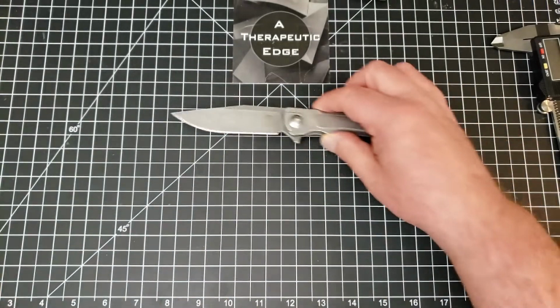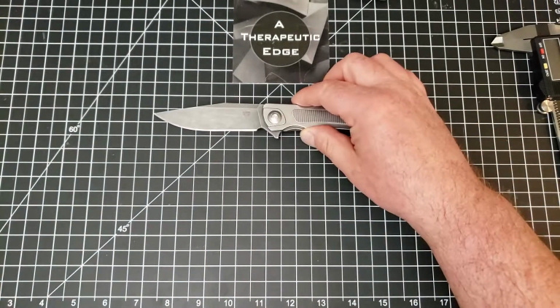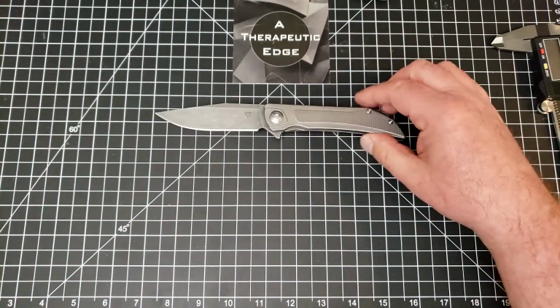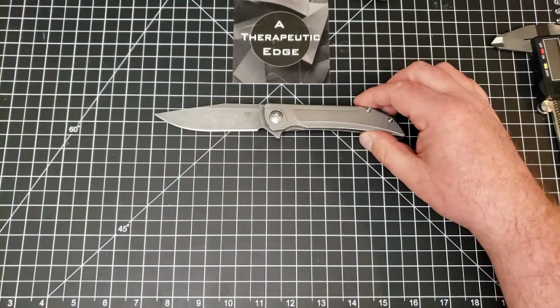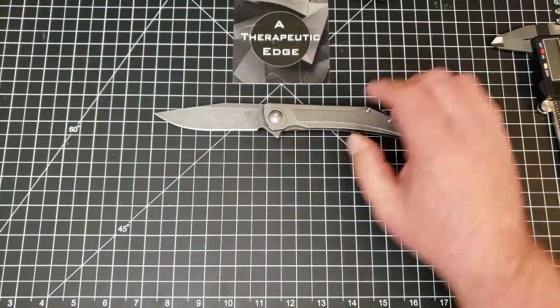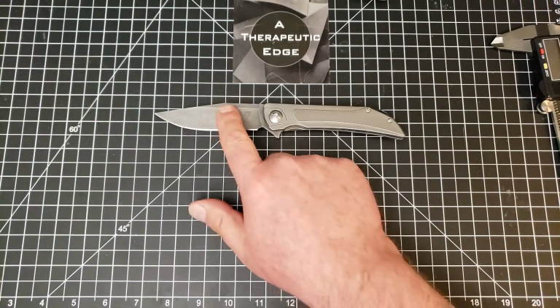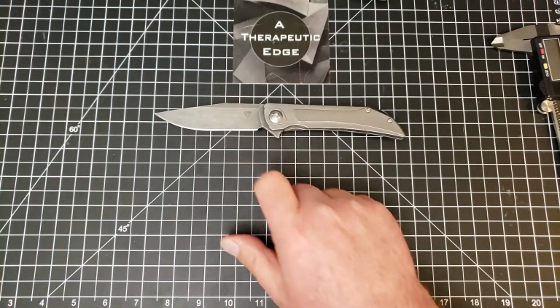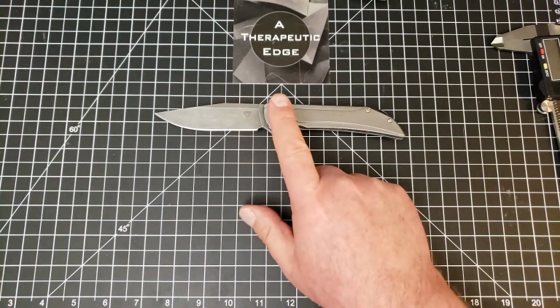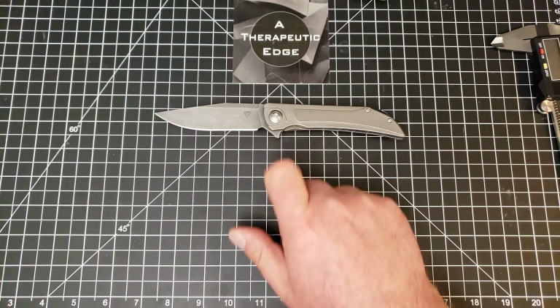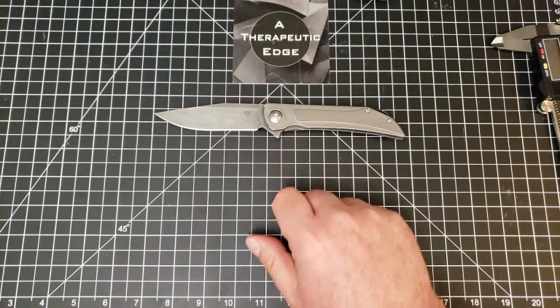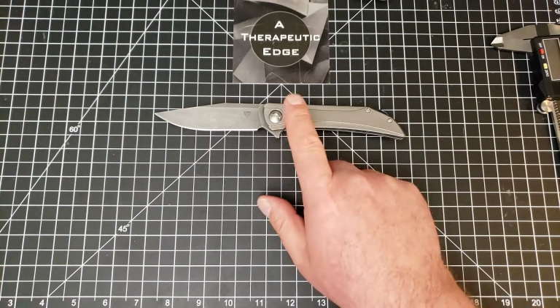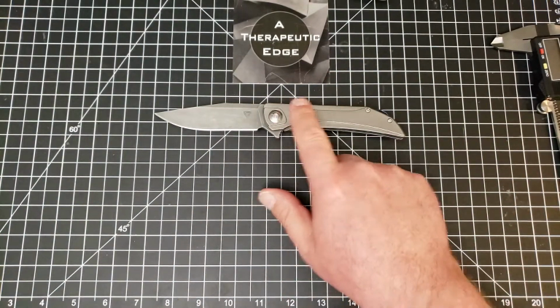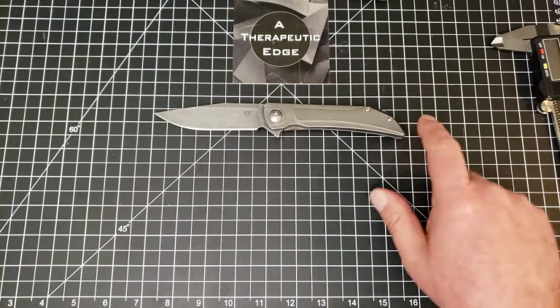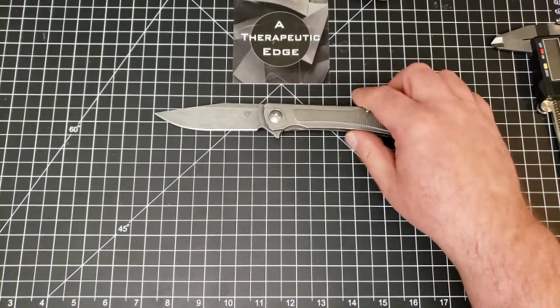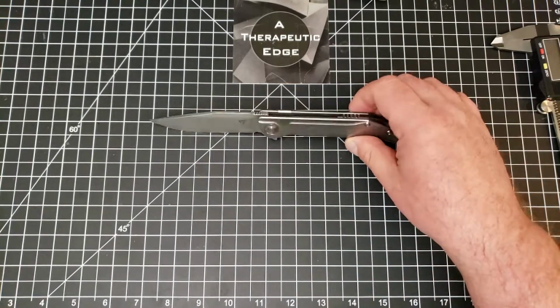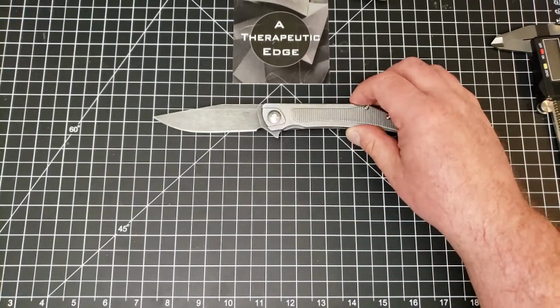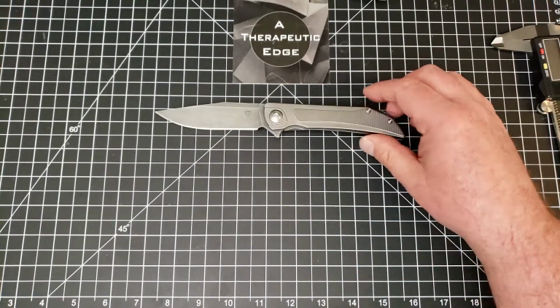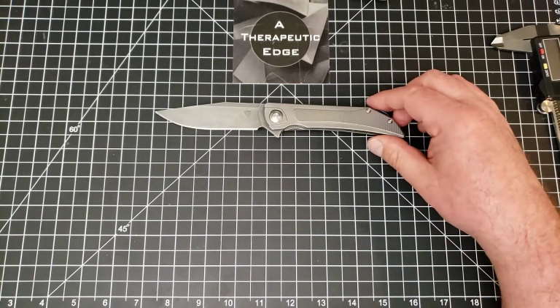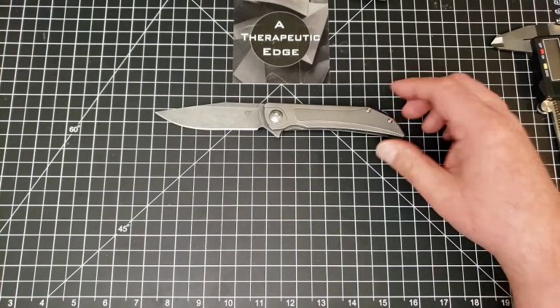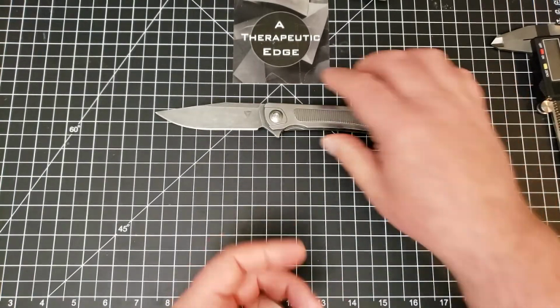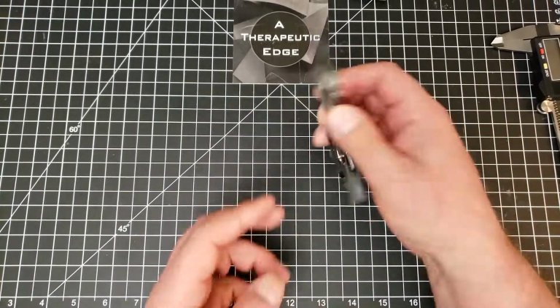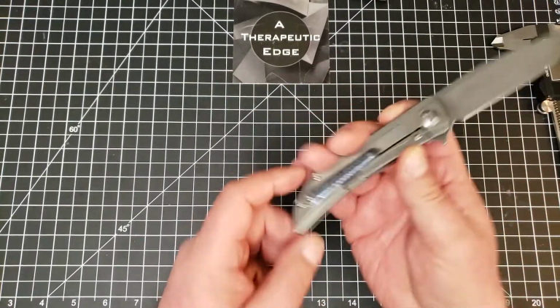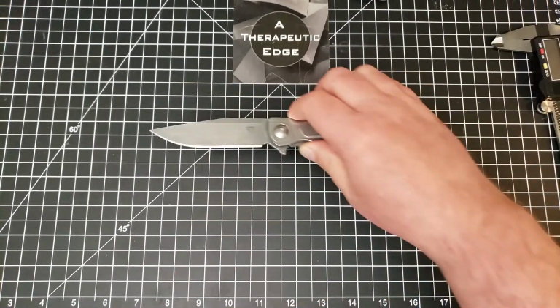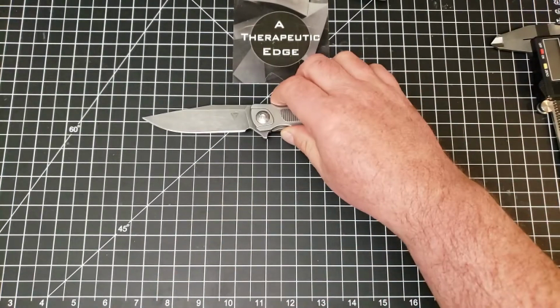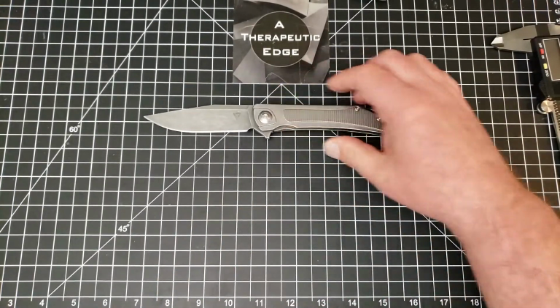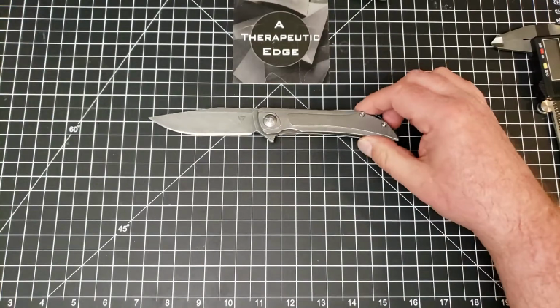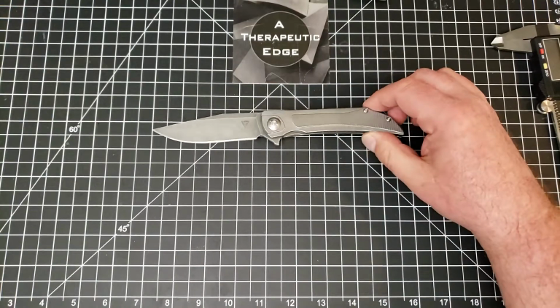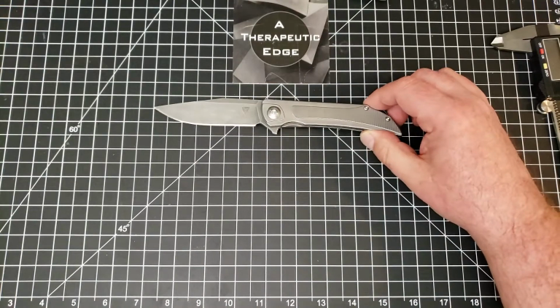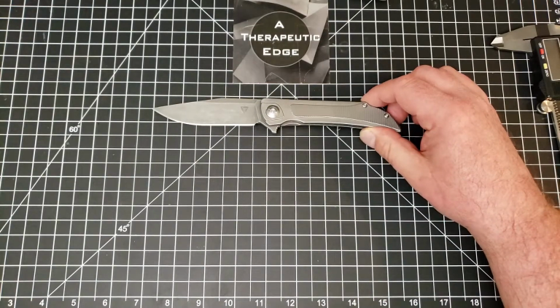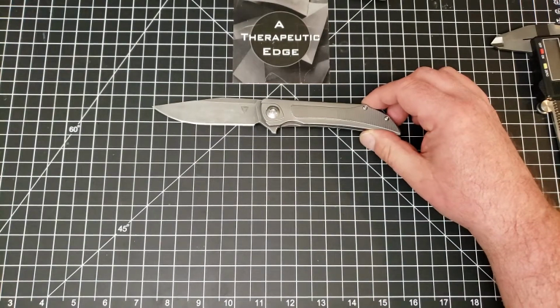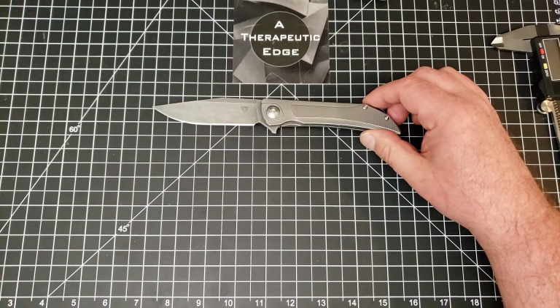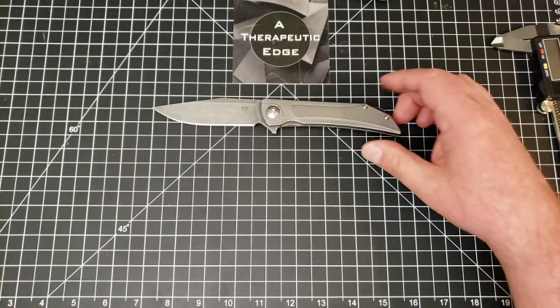These are about $170. It is S35VN, running on ceramic bearings, all titanium including the backspacer and pocket clip - as you can tell from the anno work. It is a well-made knife.